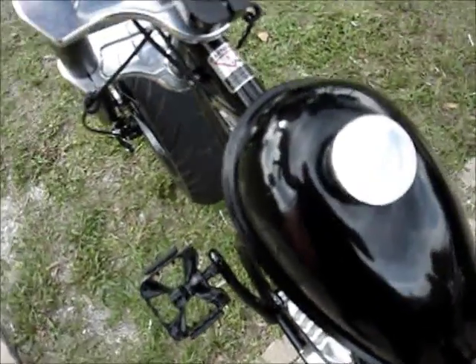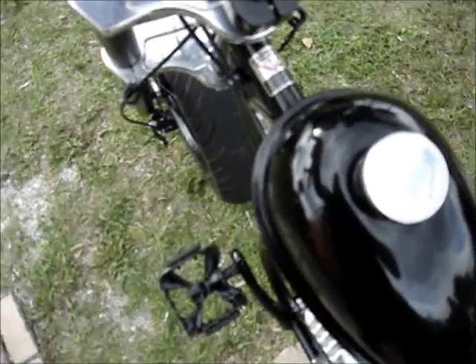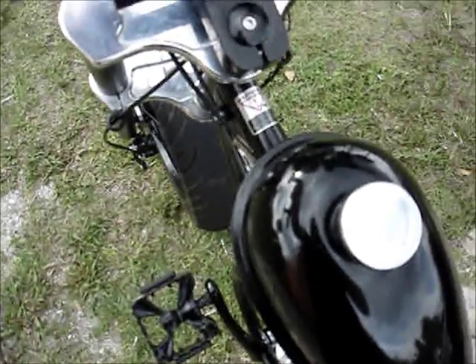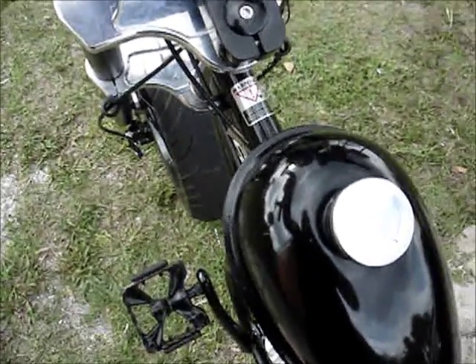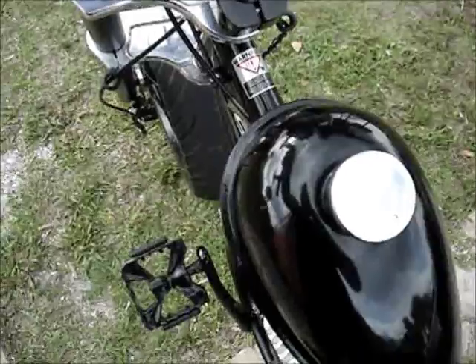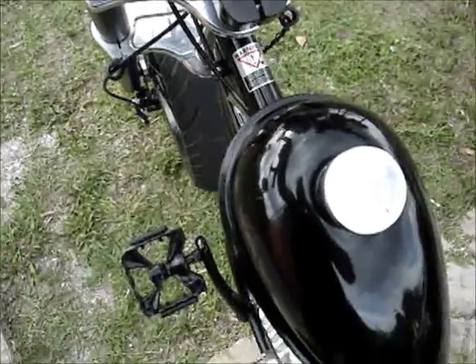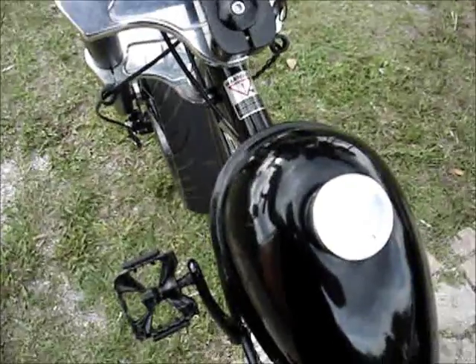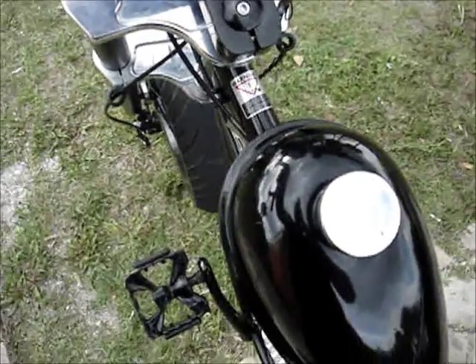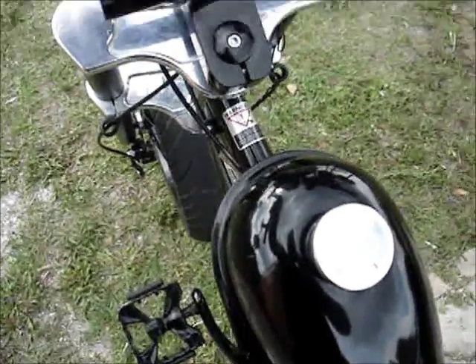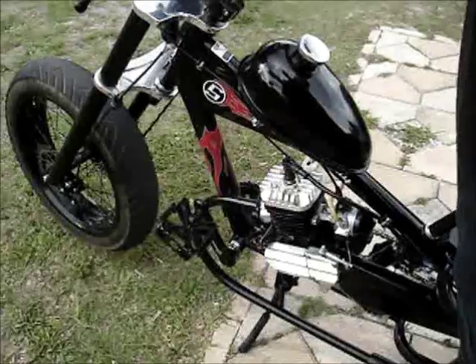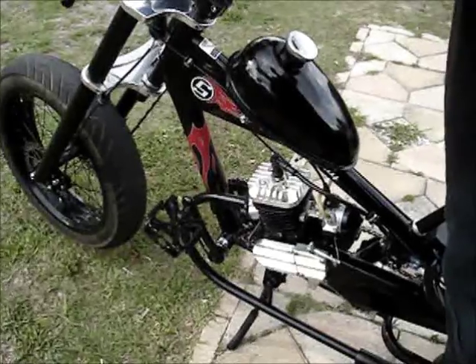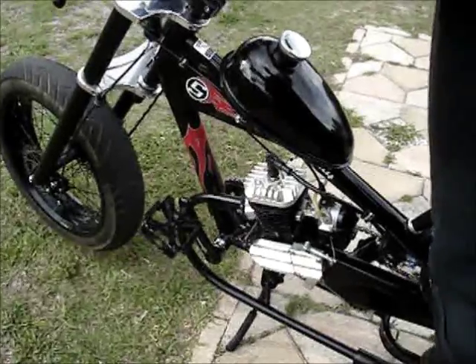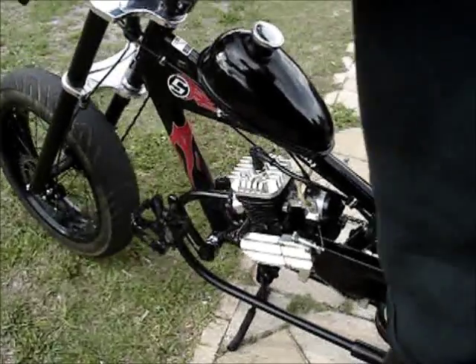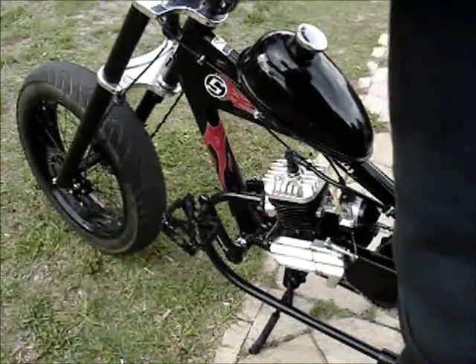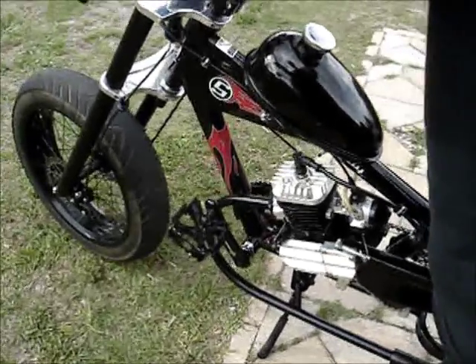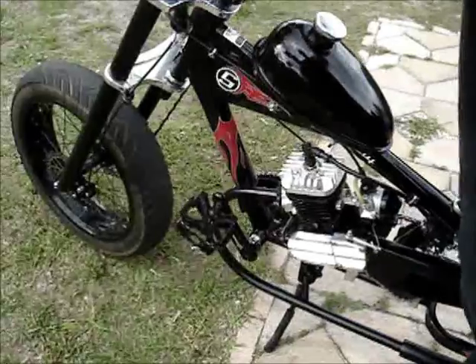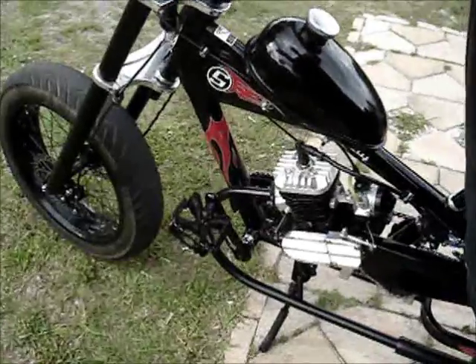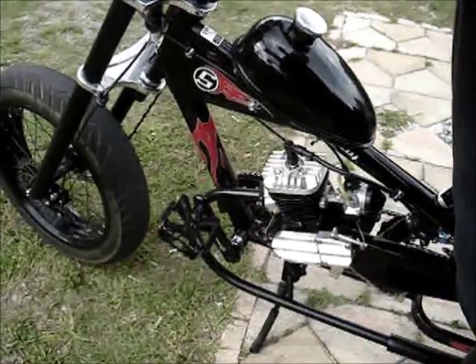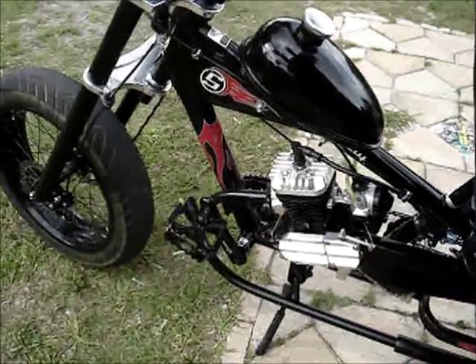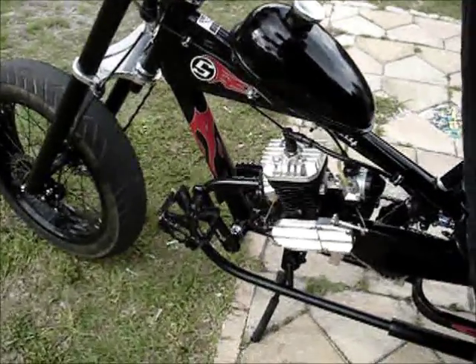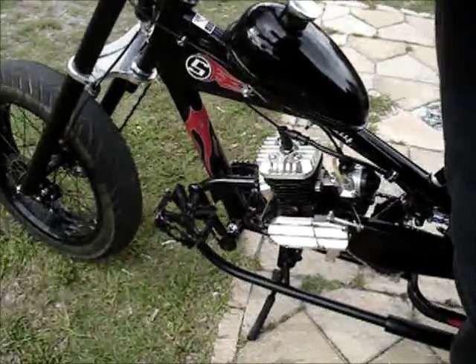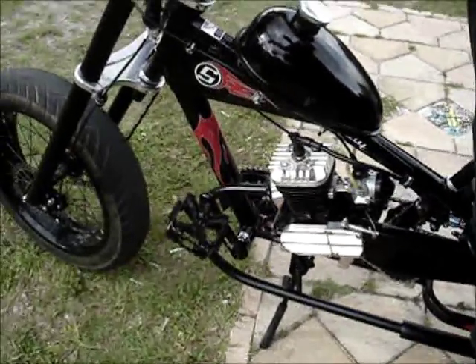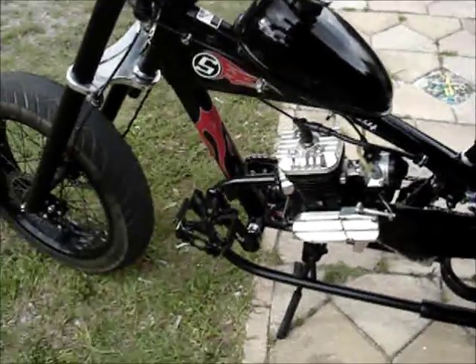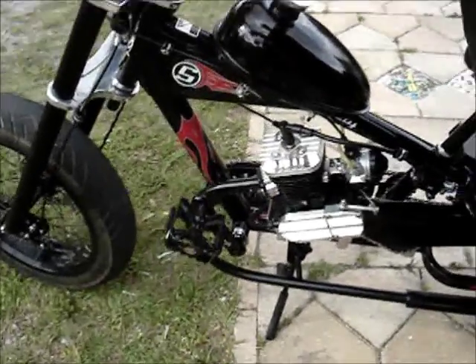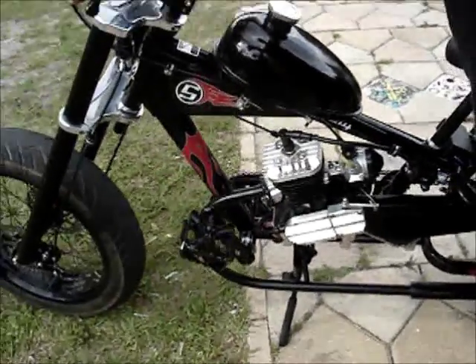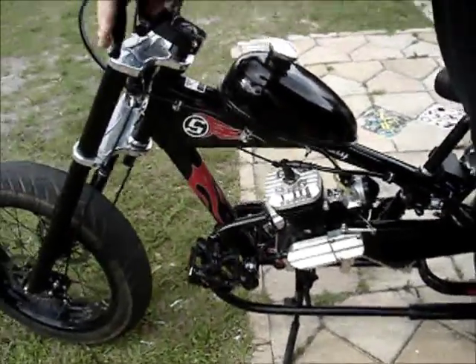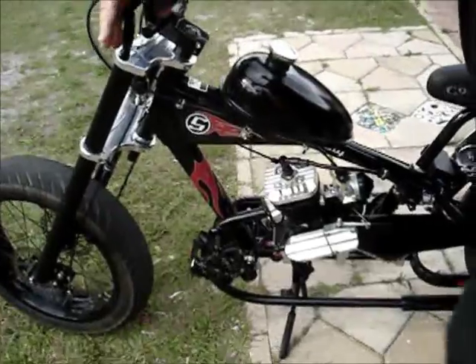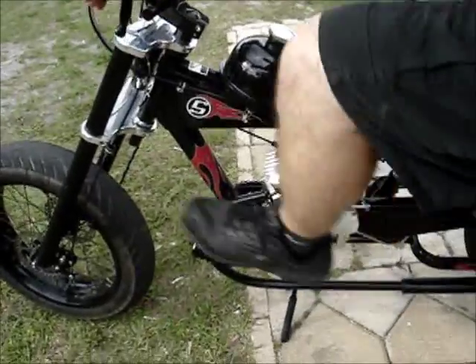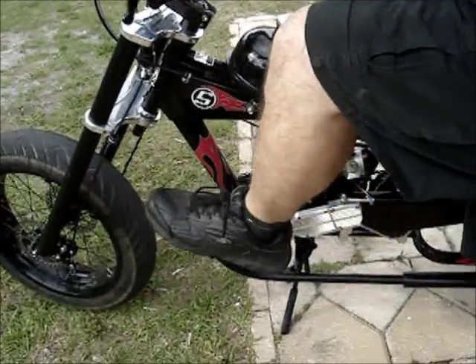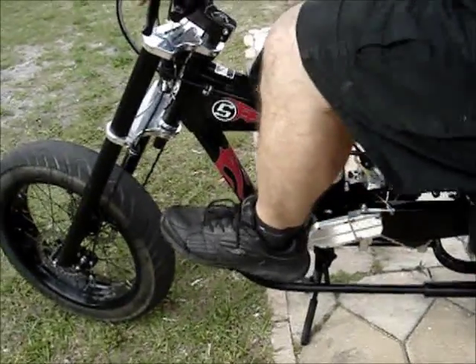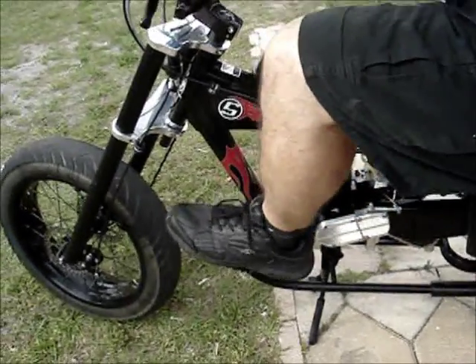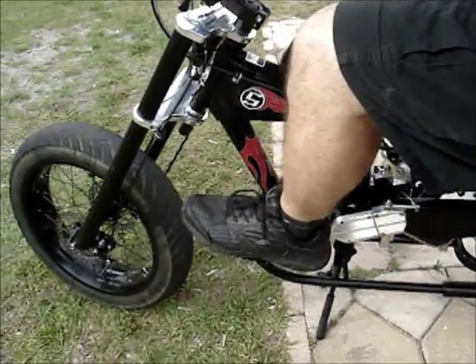Then you're going to kick down just like you're kick-starting a motorcycle. Okay, I have the bike tilted forward so the back wheel is off the ground. I've got the clutch disengaged. I'm going to step.